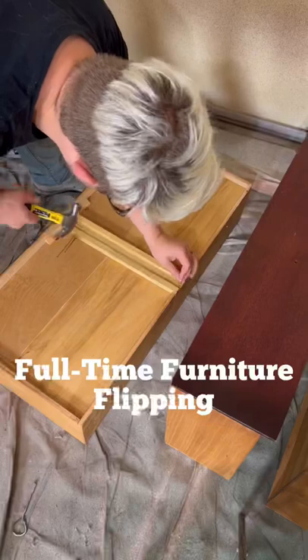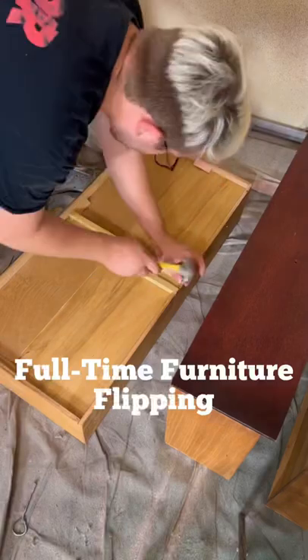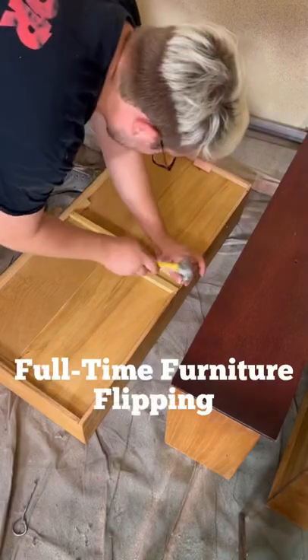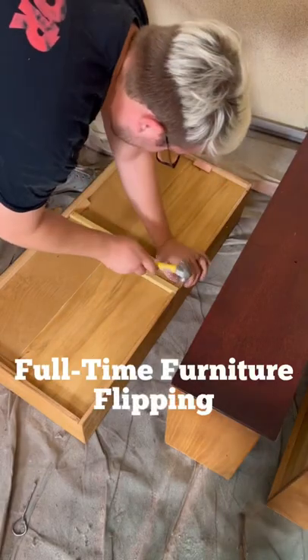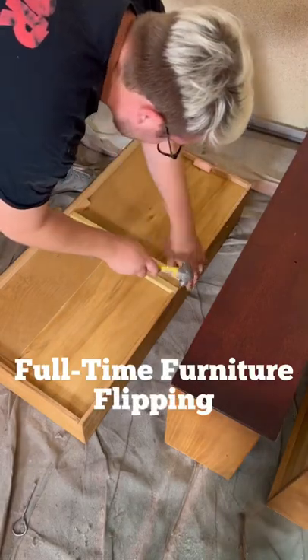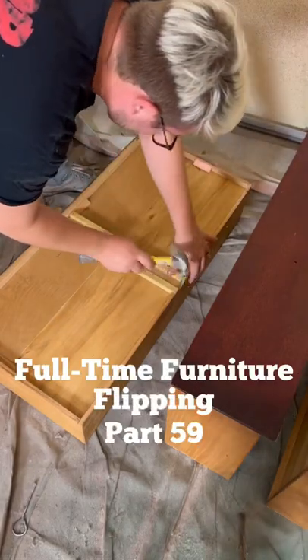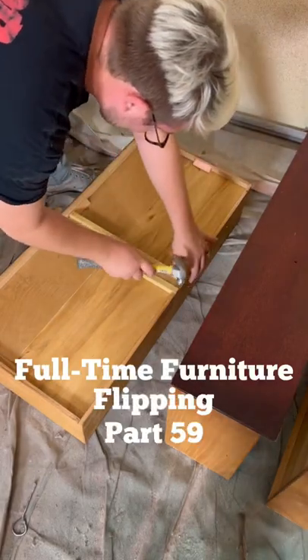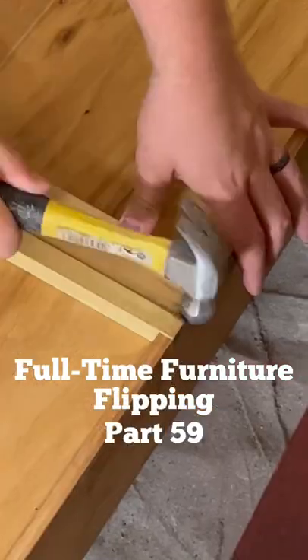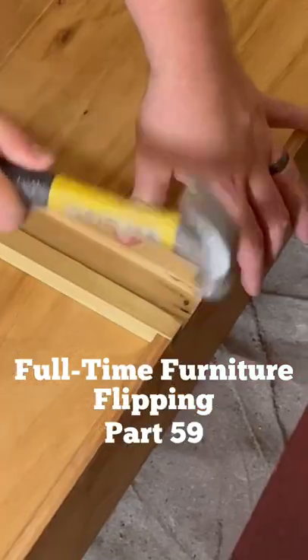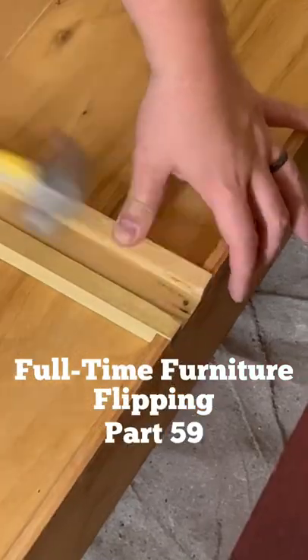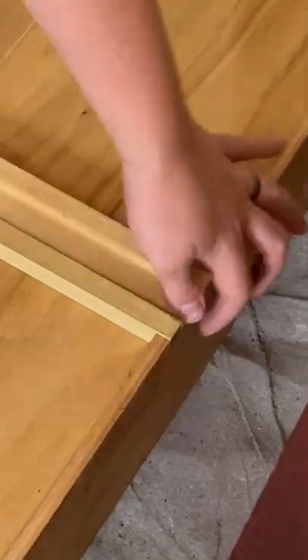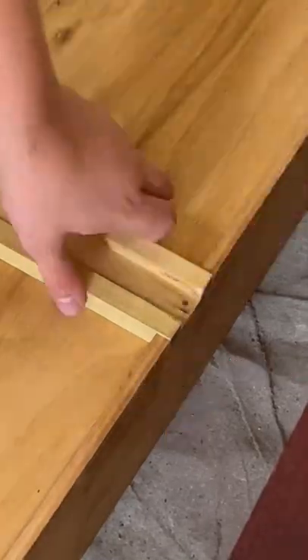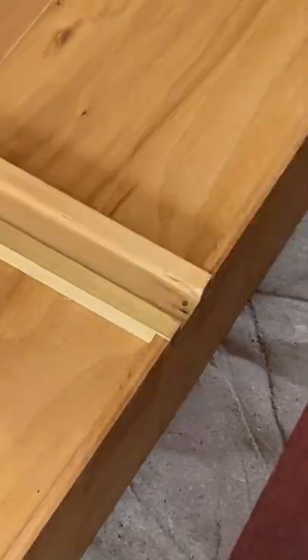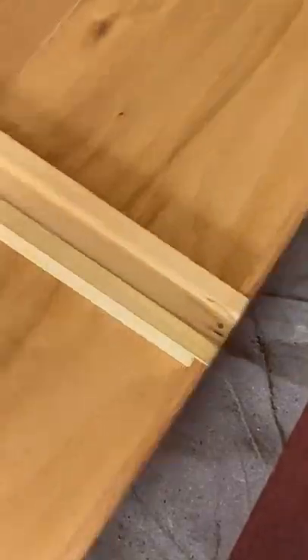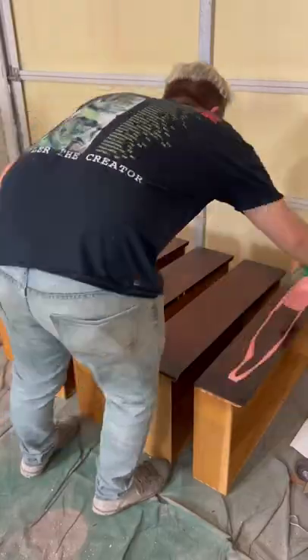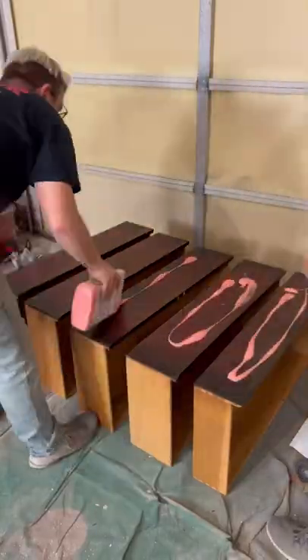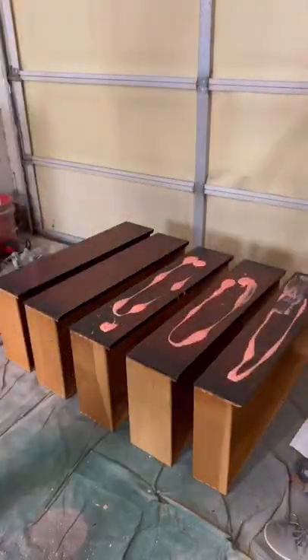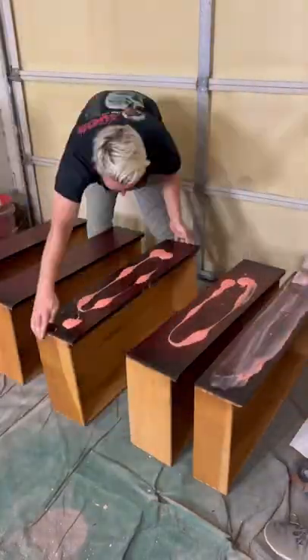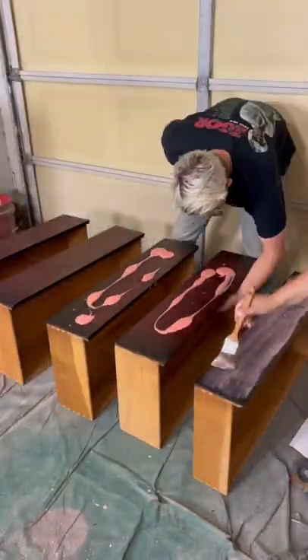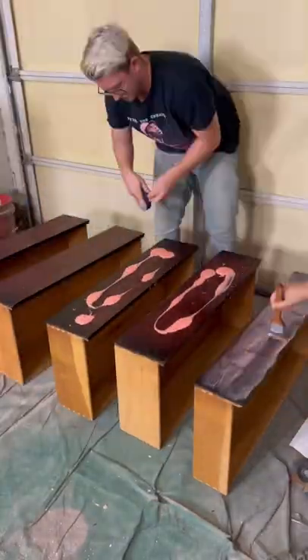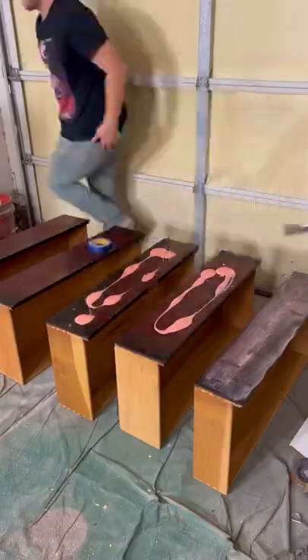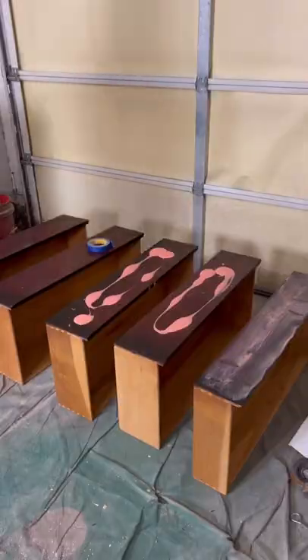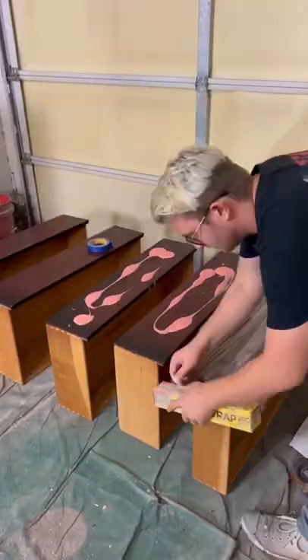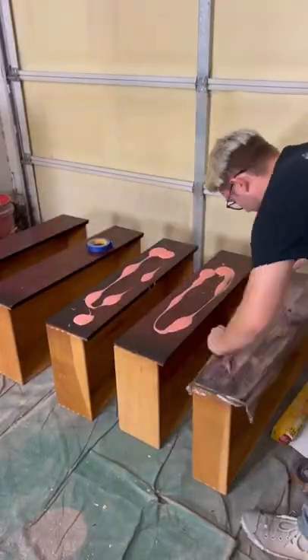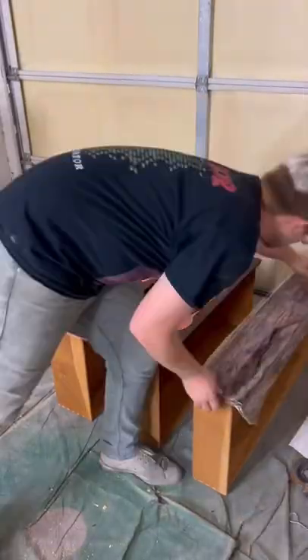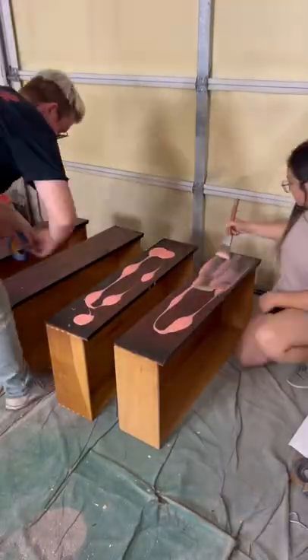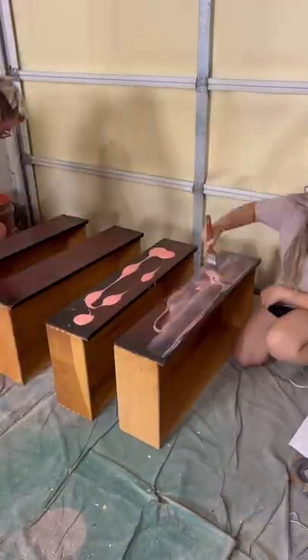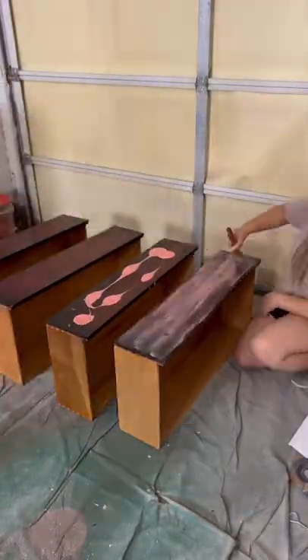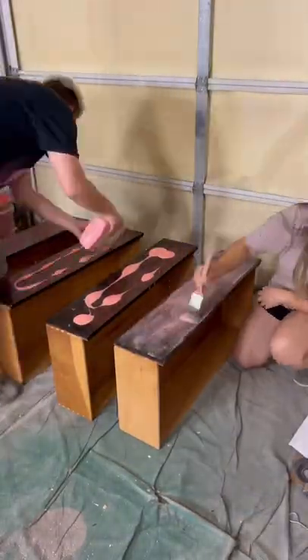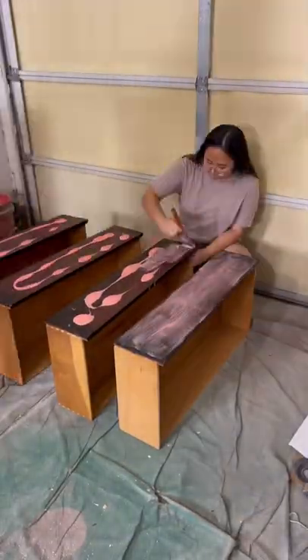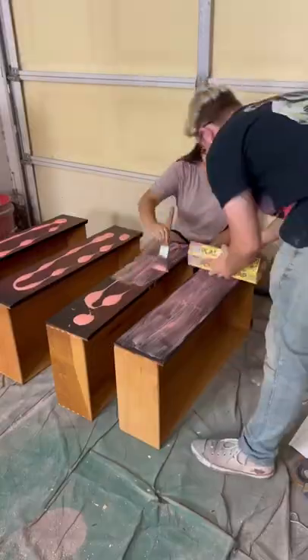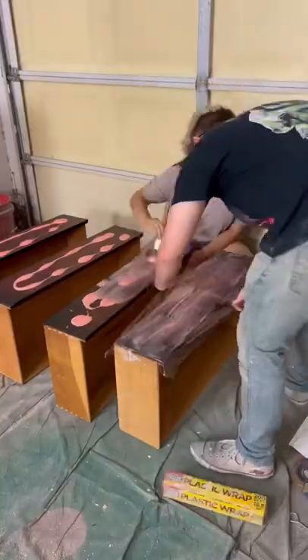Full-time furniture flipping, part 59. We started off the day by taking all the drawers out of the dresser. One of the tracks was broken, so I popped a new nail in that.